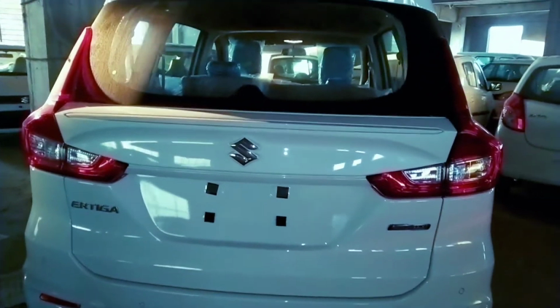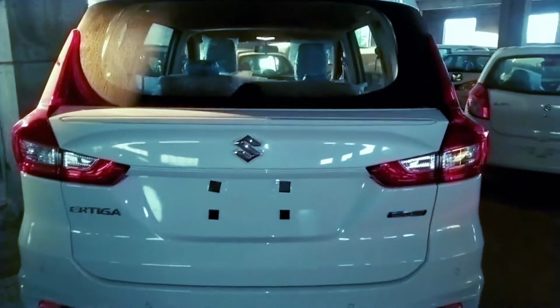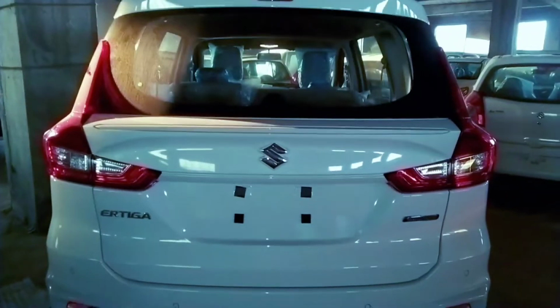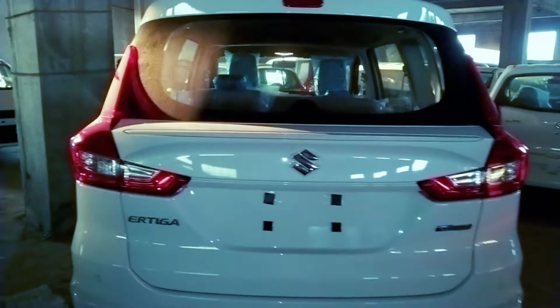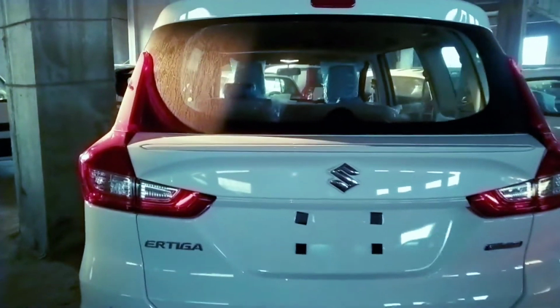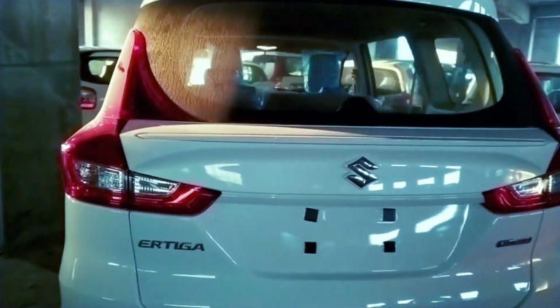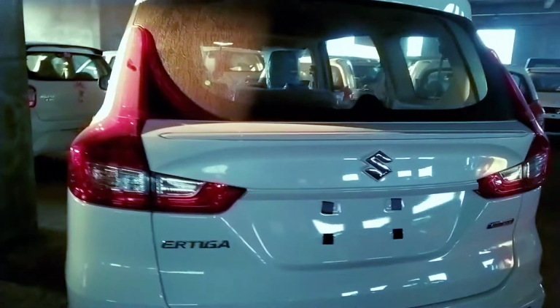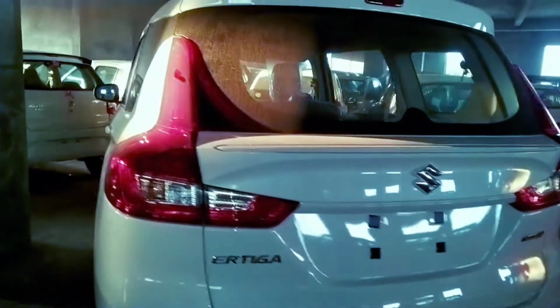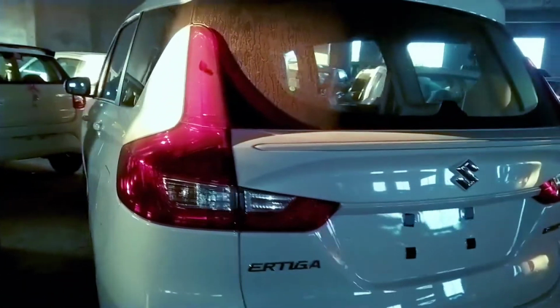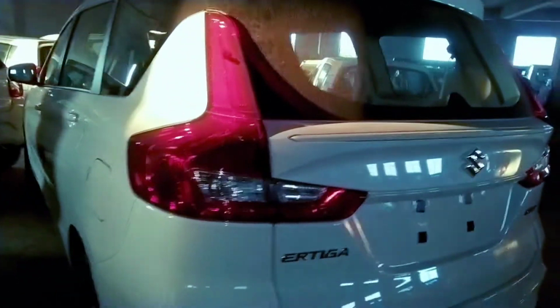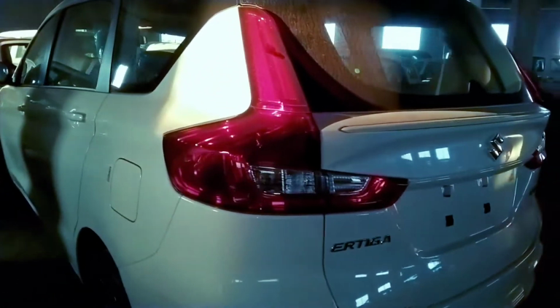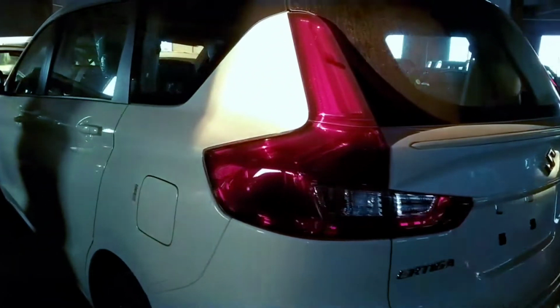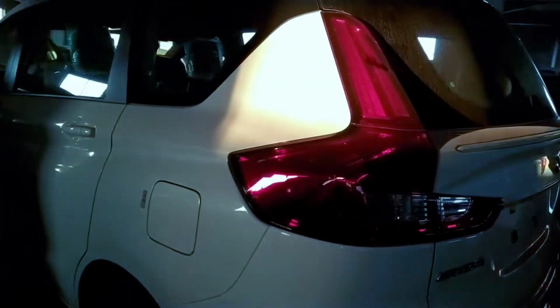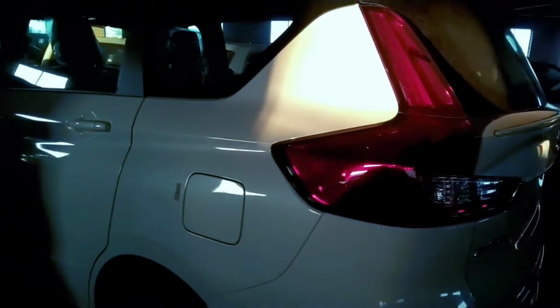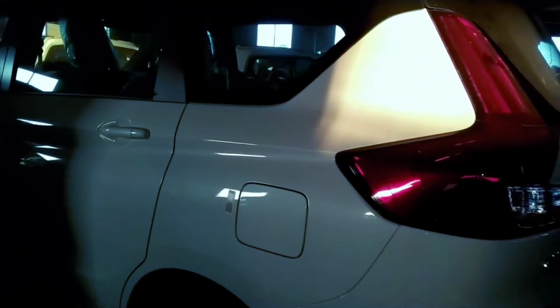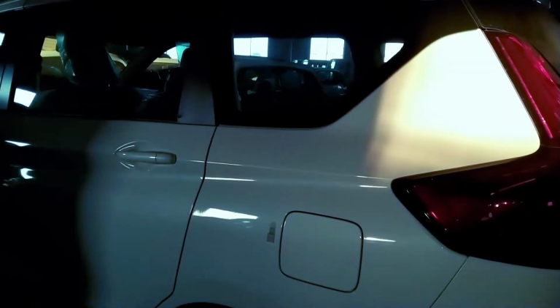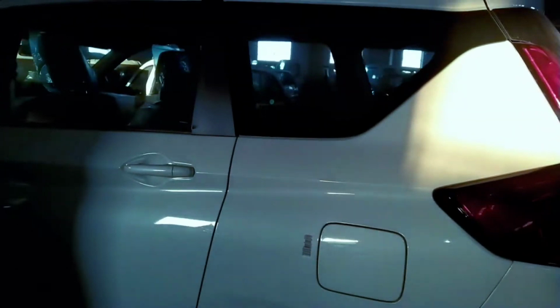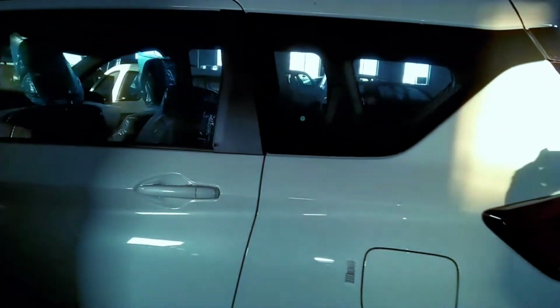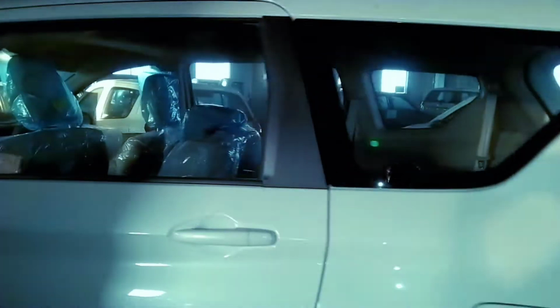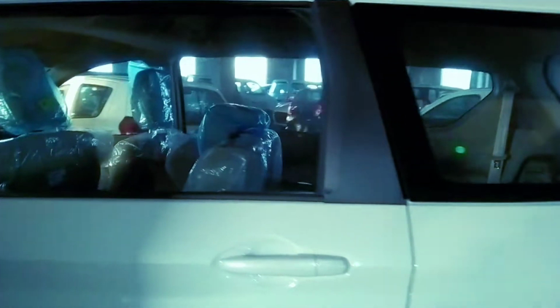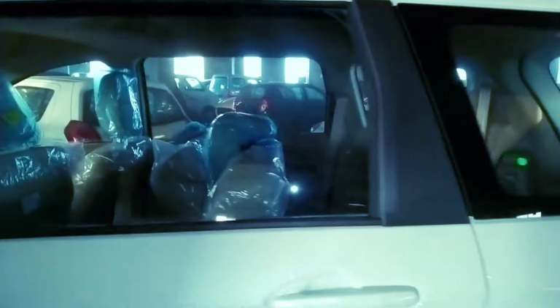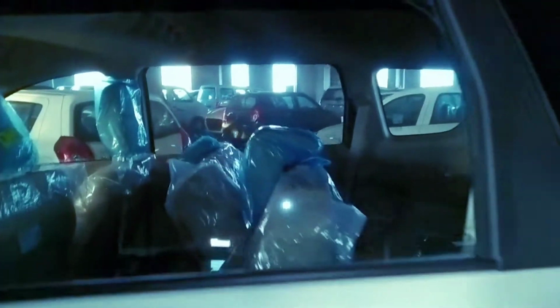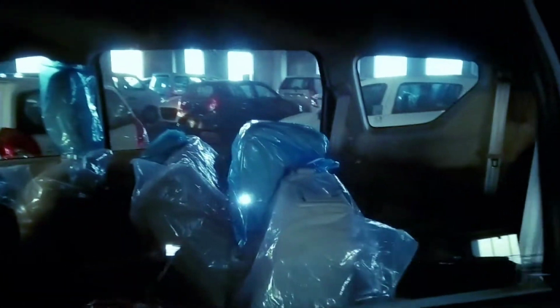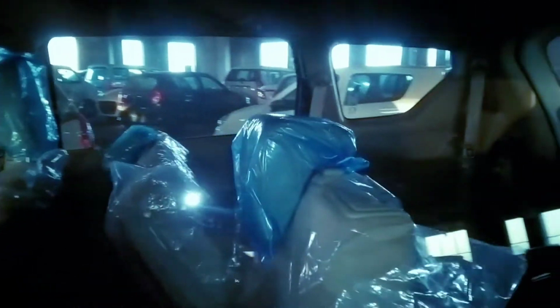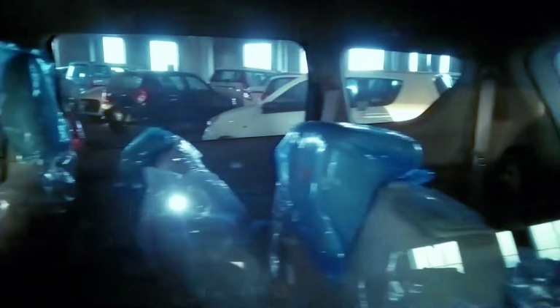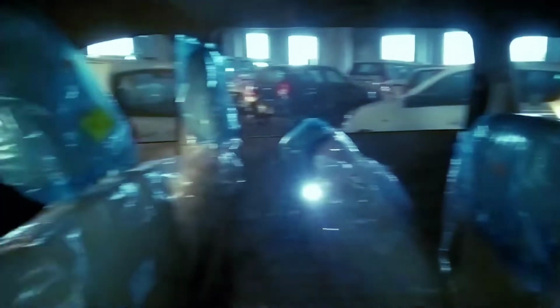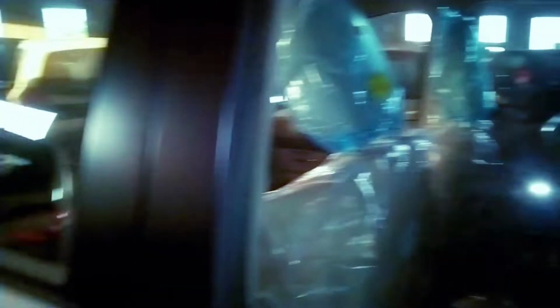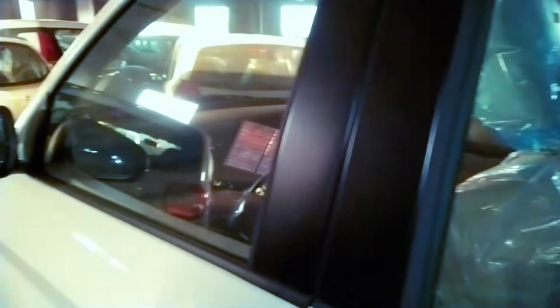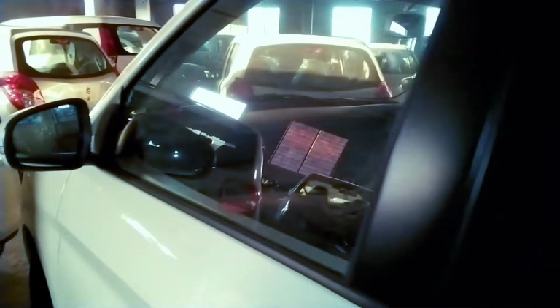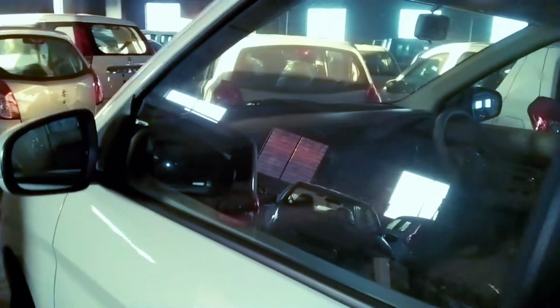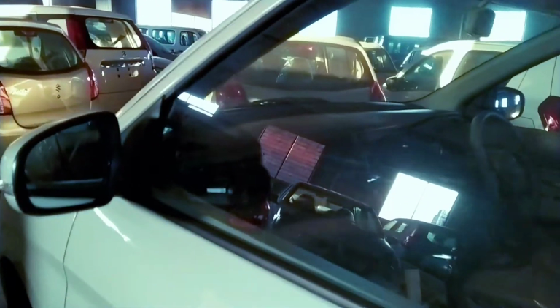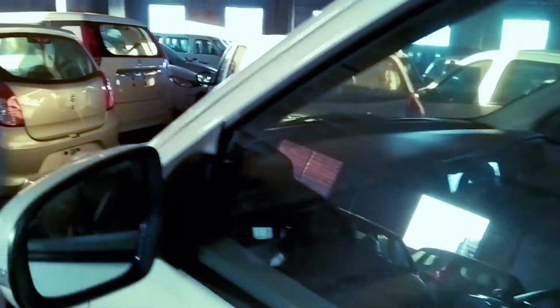Friends, you can see the latest model. This model is very latest. There are 4 variants: the first one is LXI, the second one is VXI, the third one is ZXI, and the fourth one is ZXI Plus.